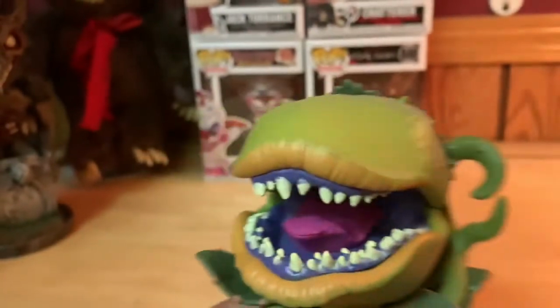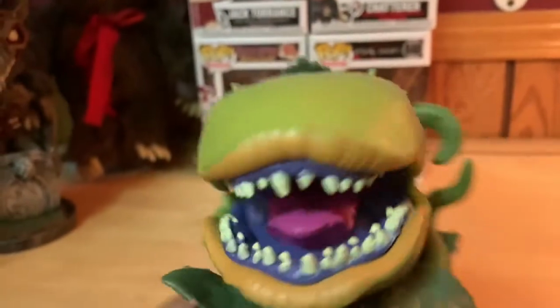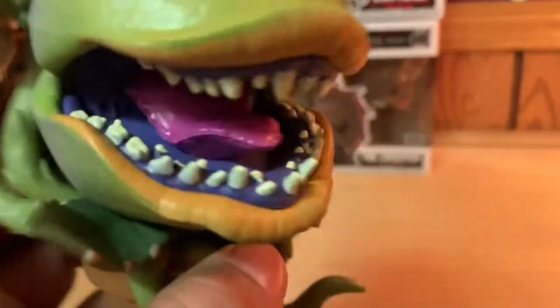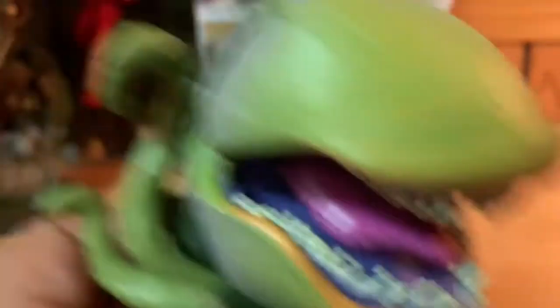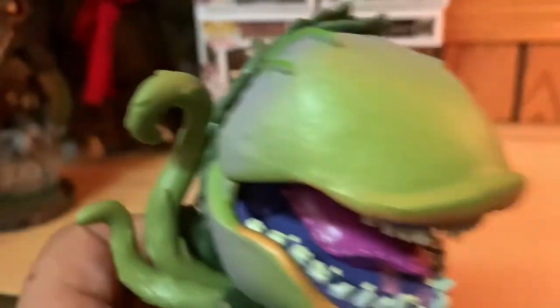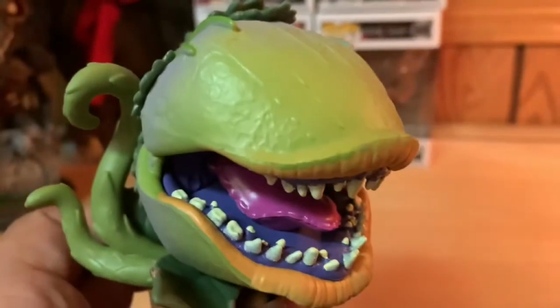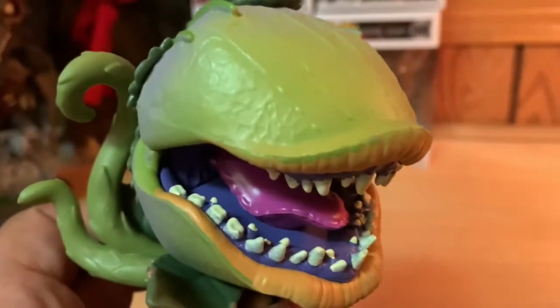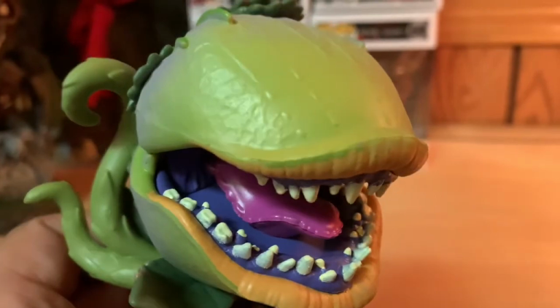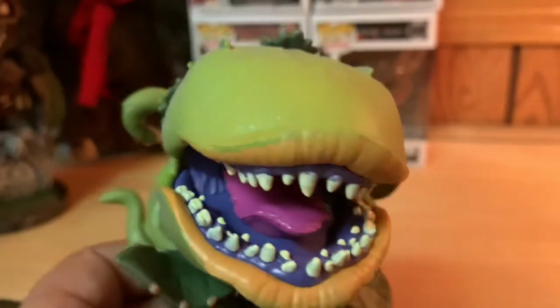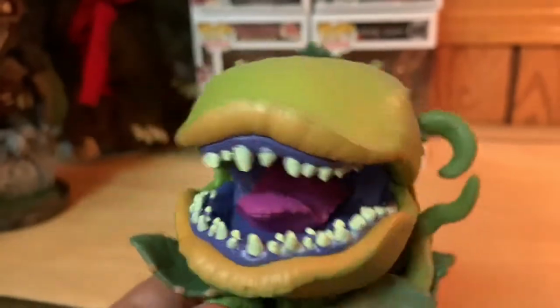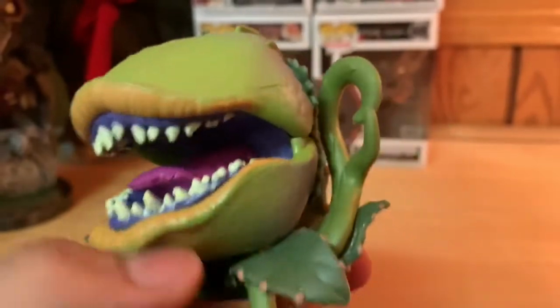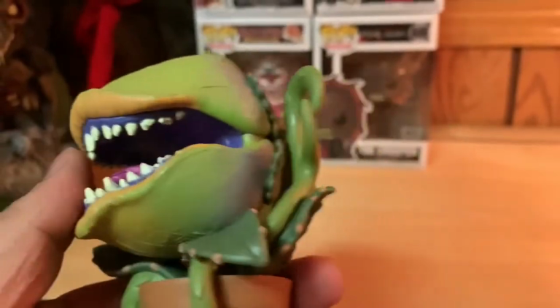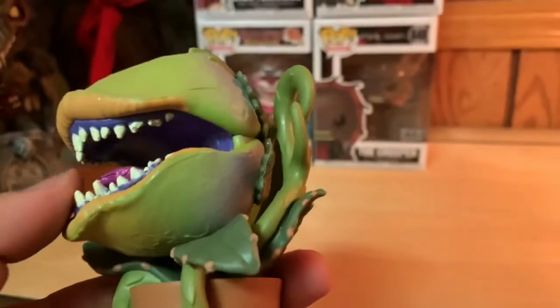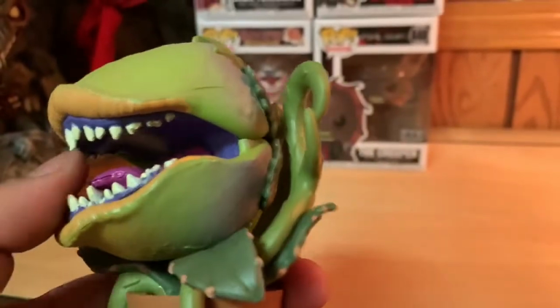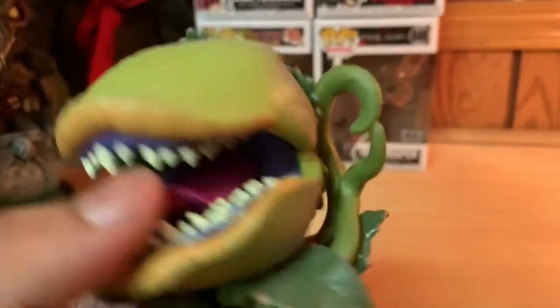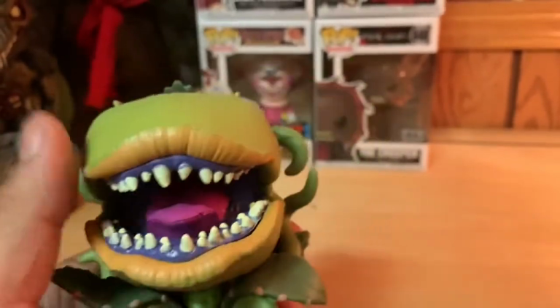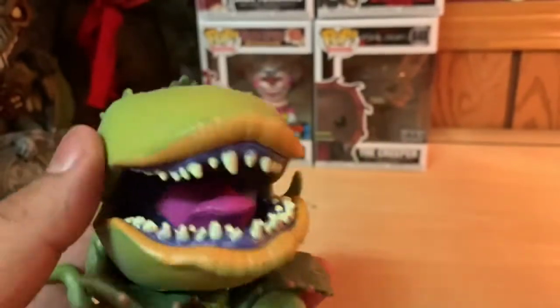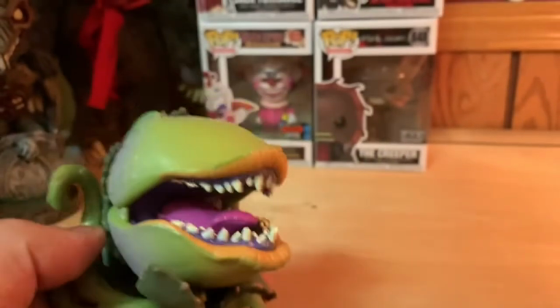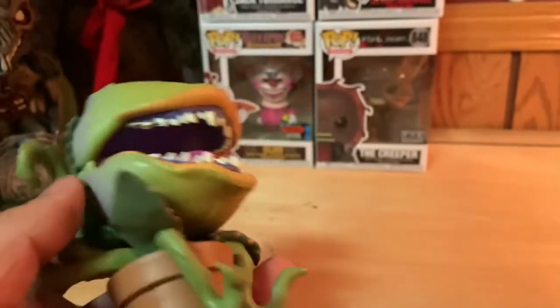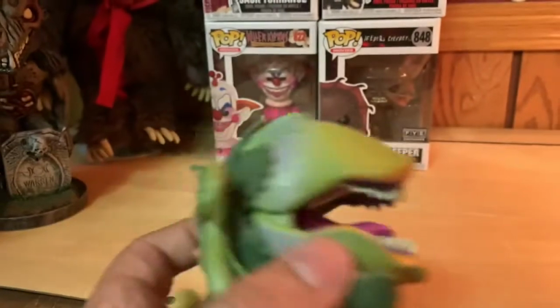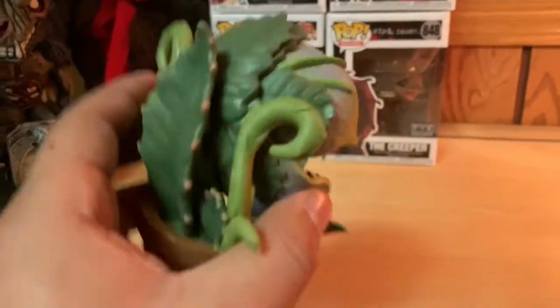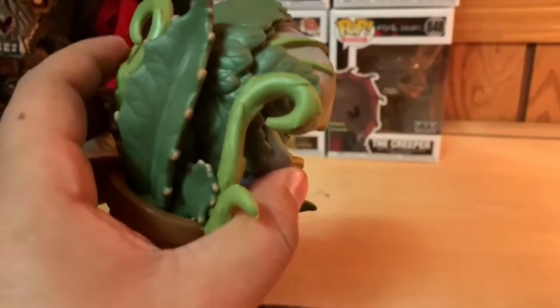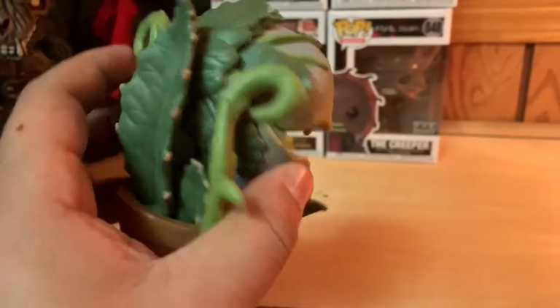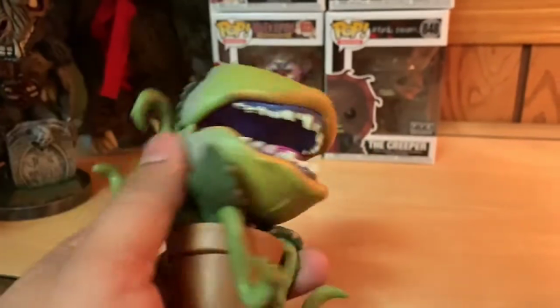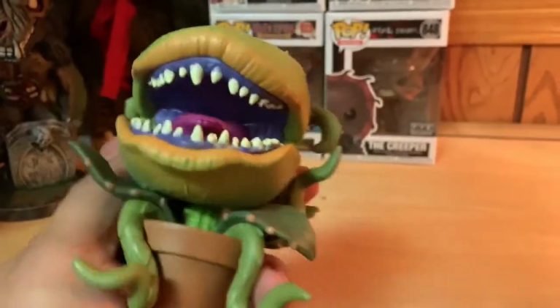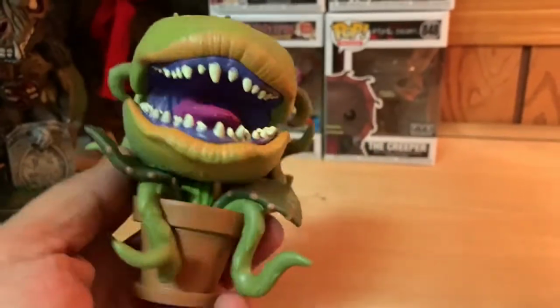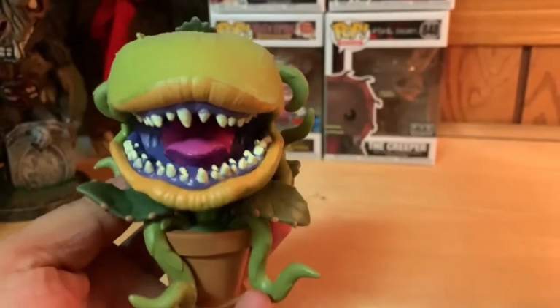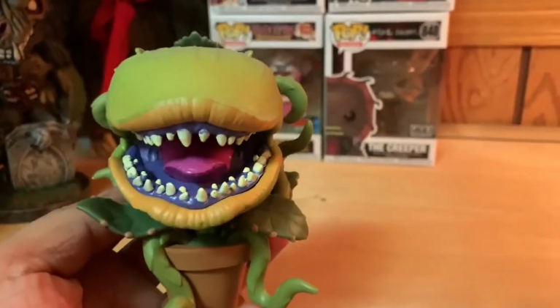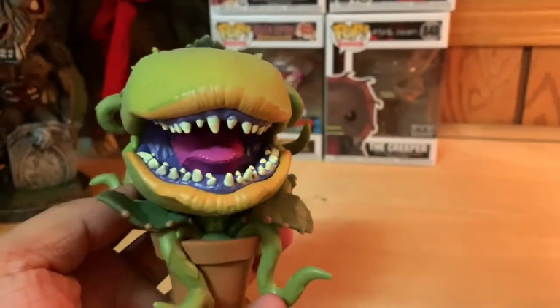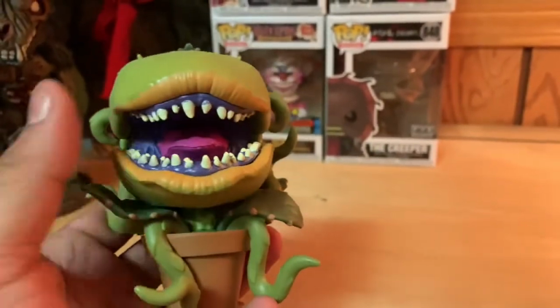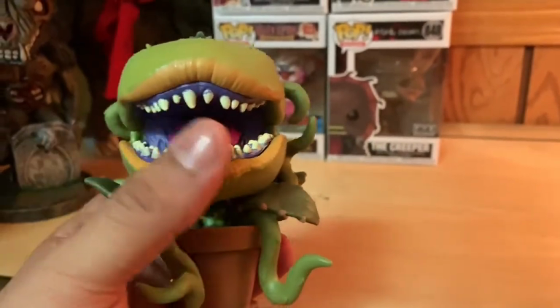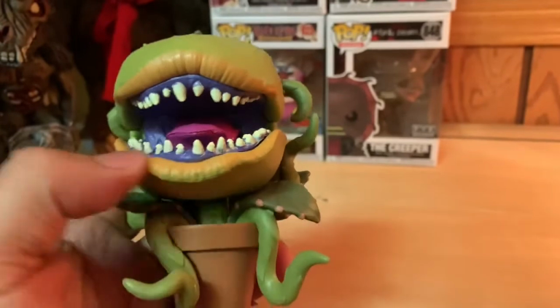Very good Pop, definitely worth the money. If you love Little Shop of Horrors or just man-eating plants in general, definitely pick up Audrey II. Pretty cool.